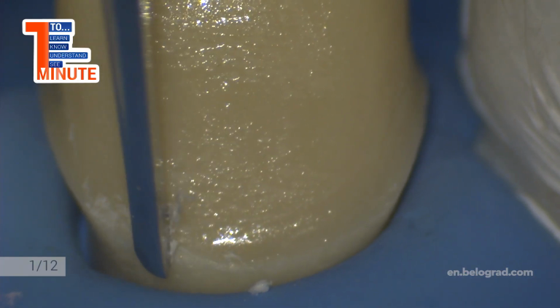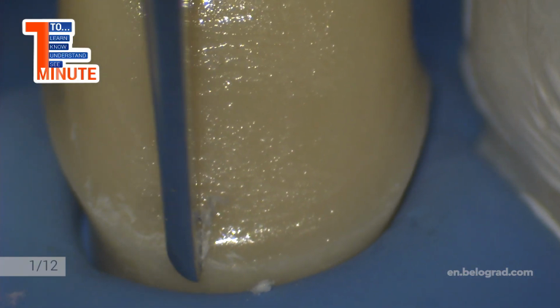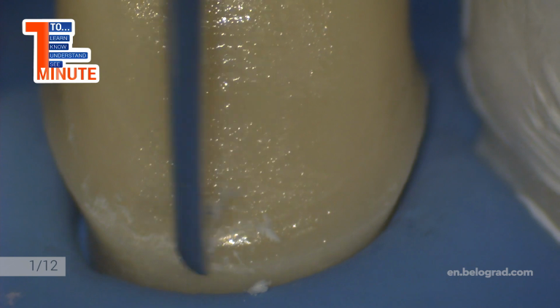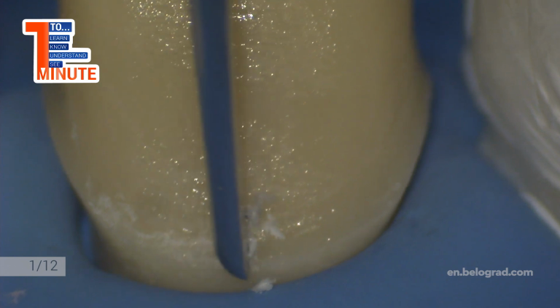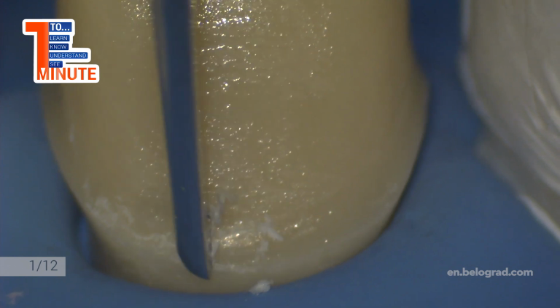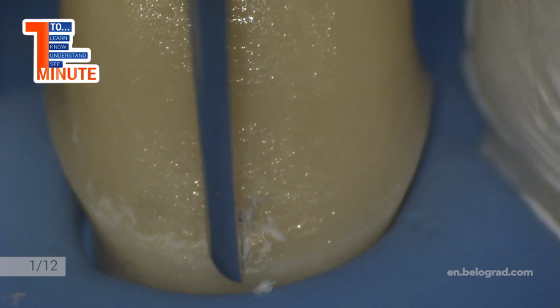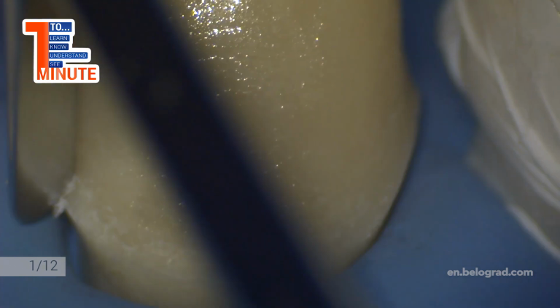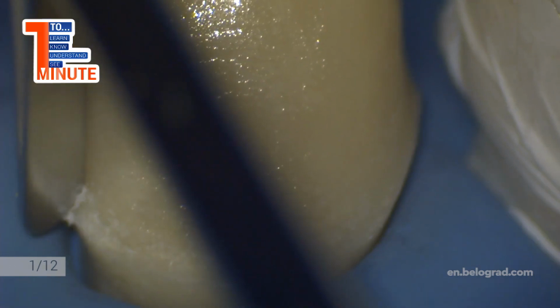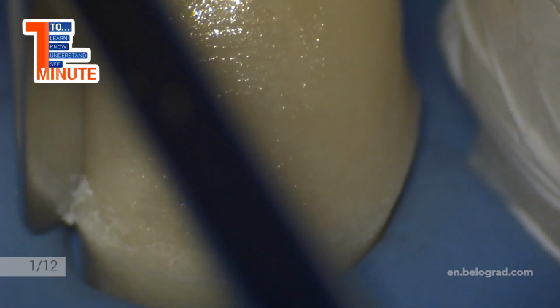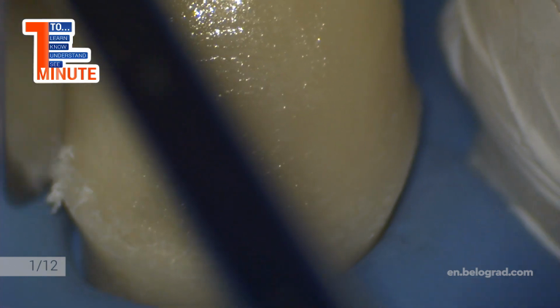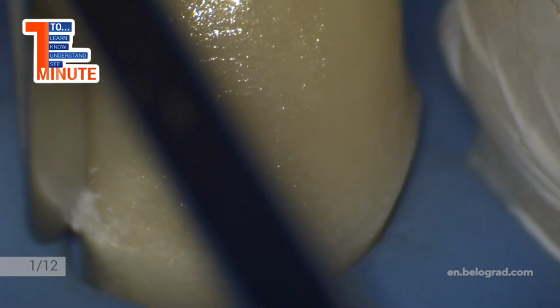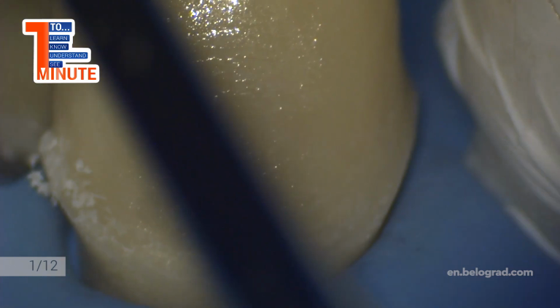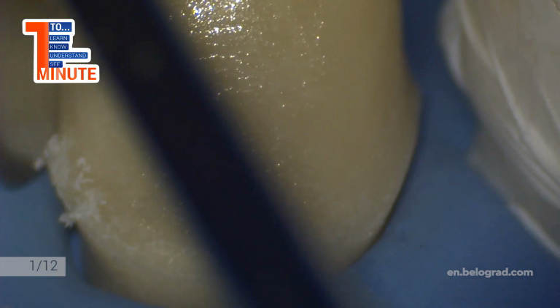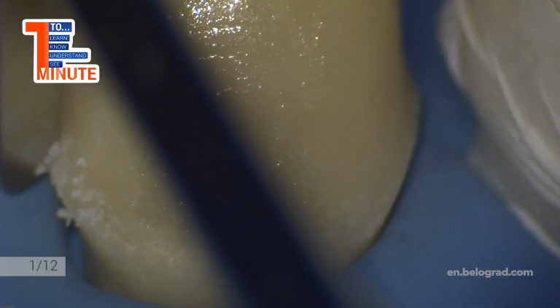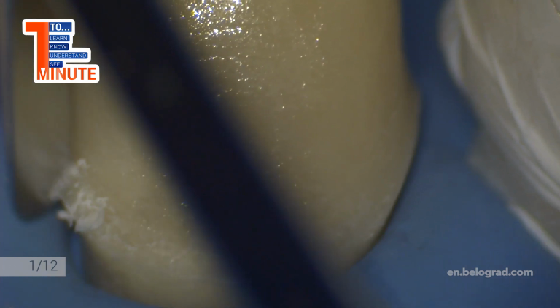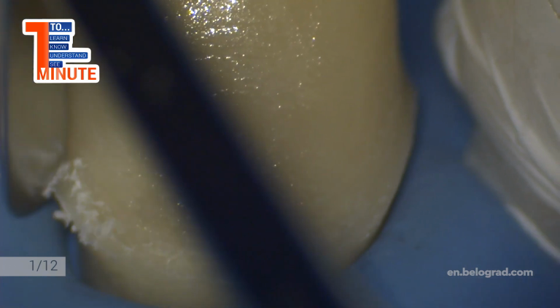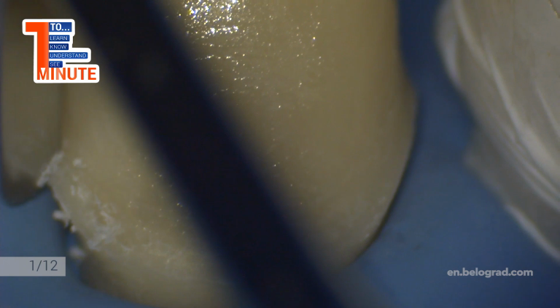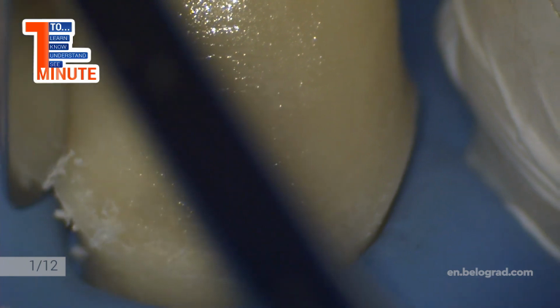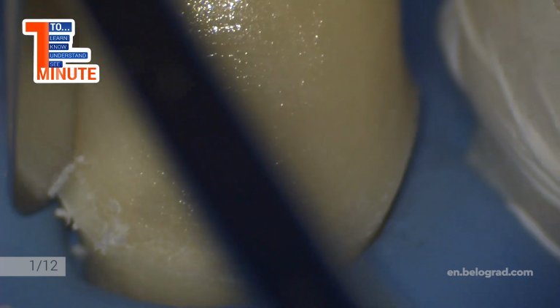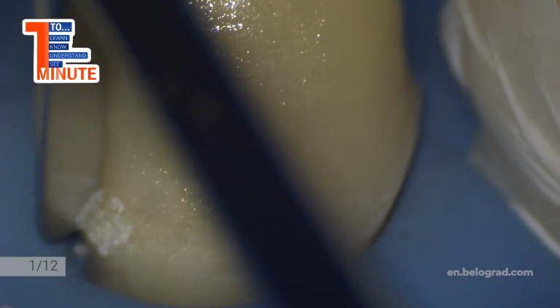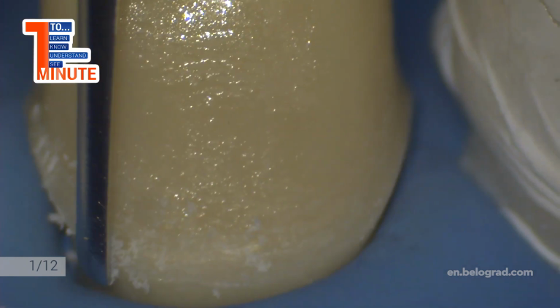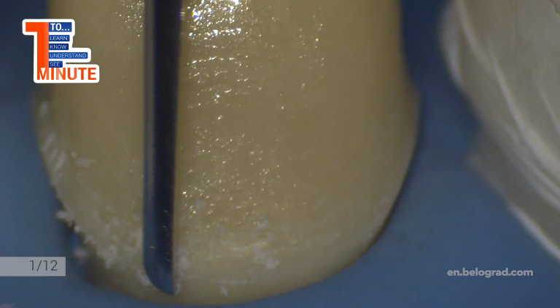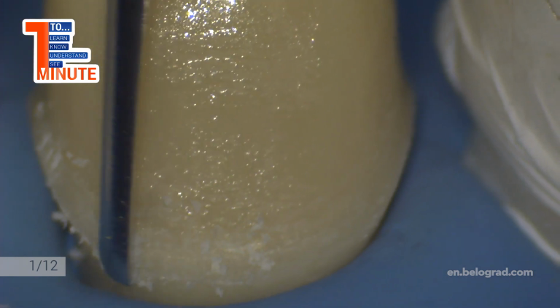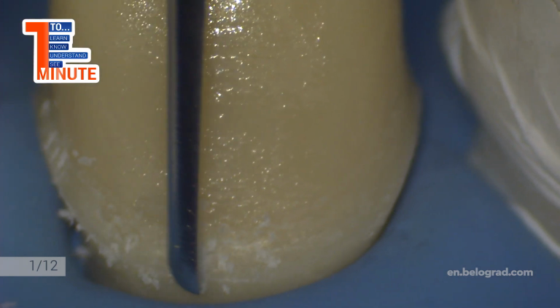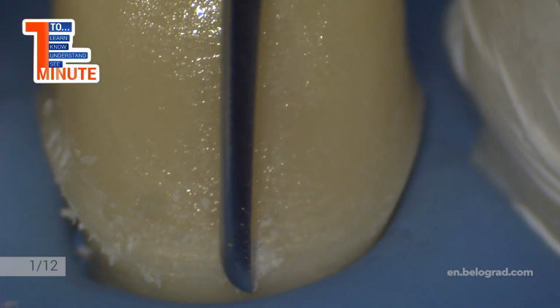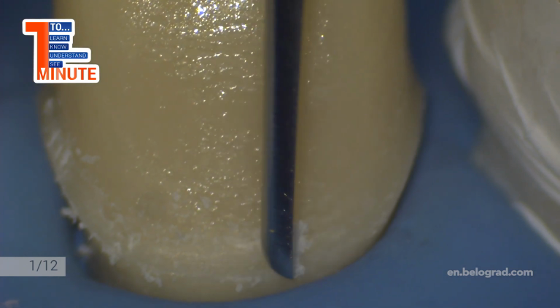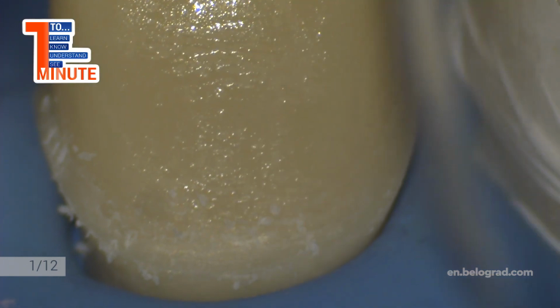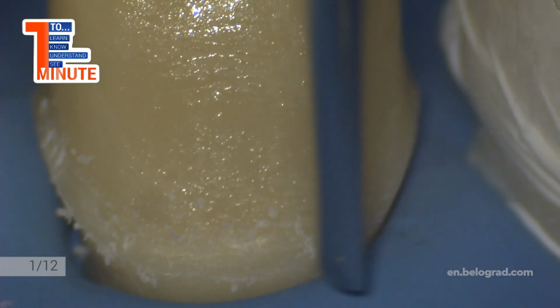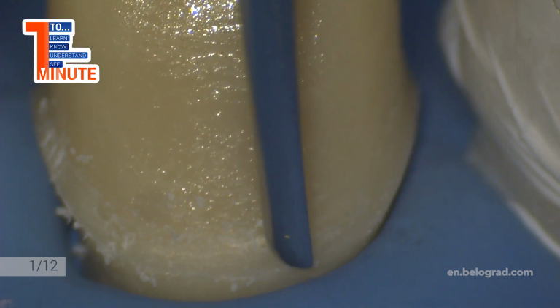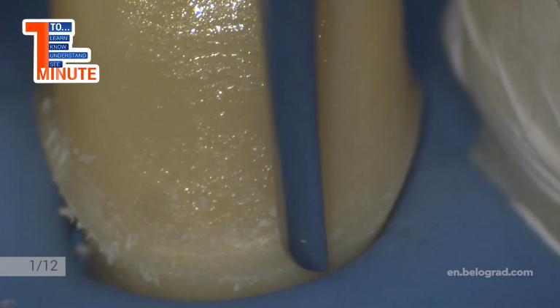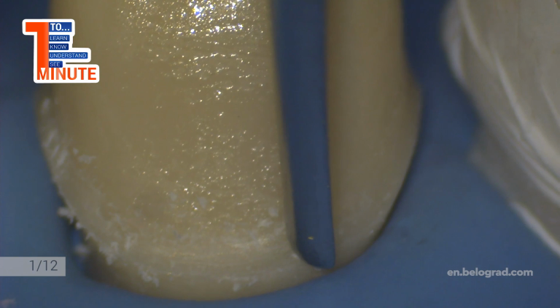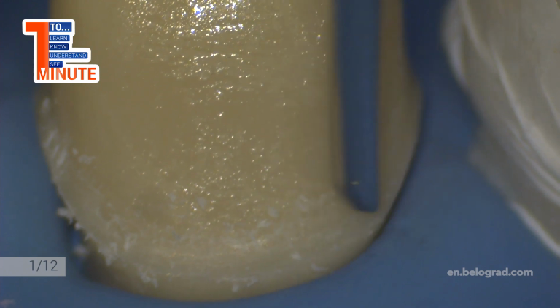Then we cover all surface with glycerin gel and light cure for one minute. Now we need to clean the finish line from adhesive; instruments that can be used are enamel chisel or curette.